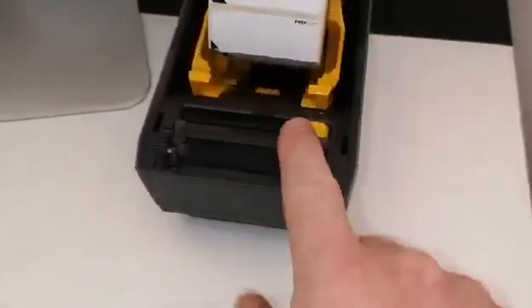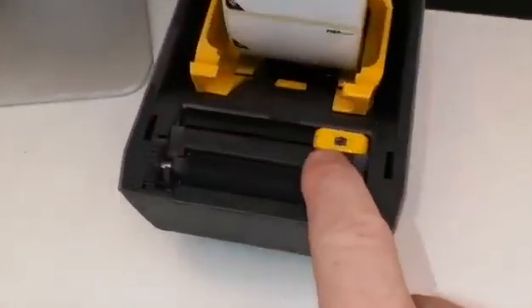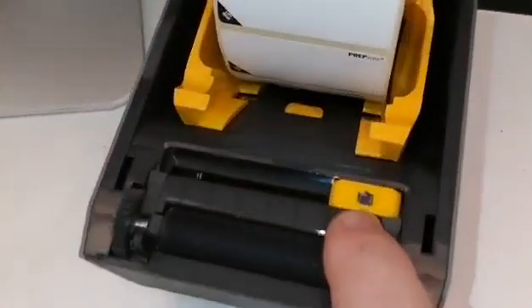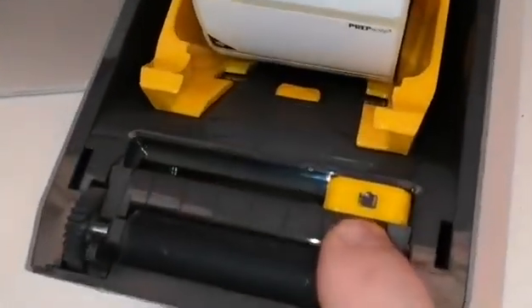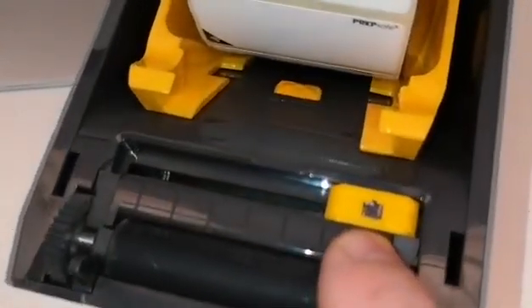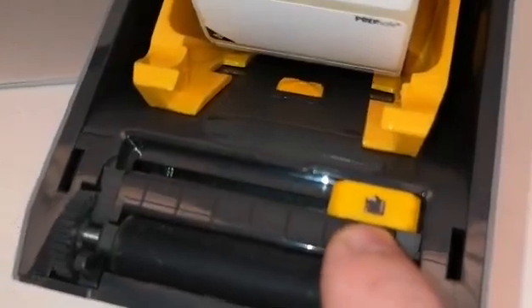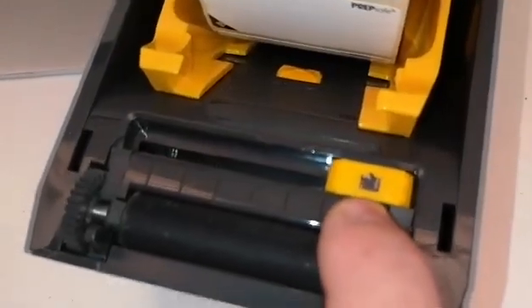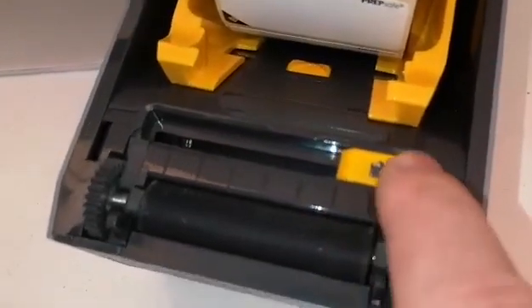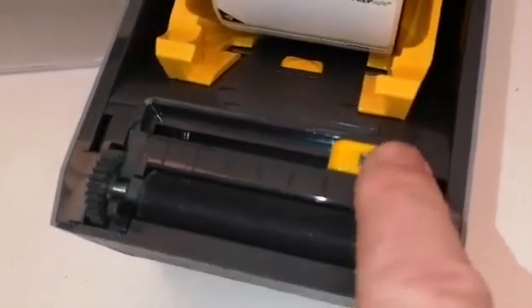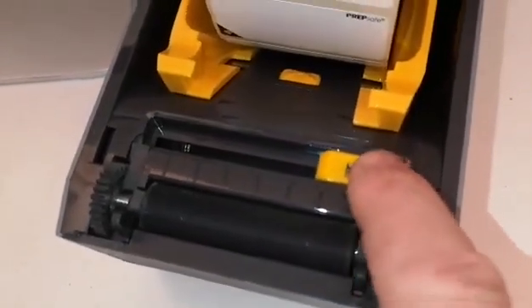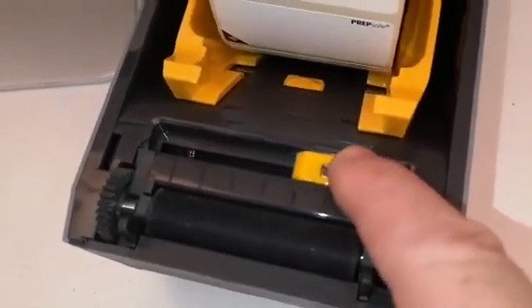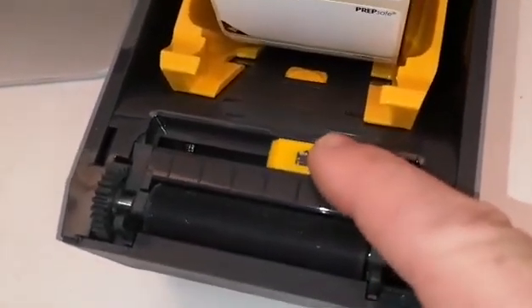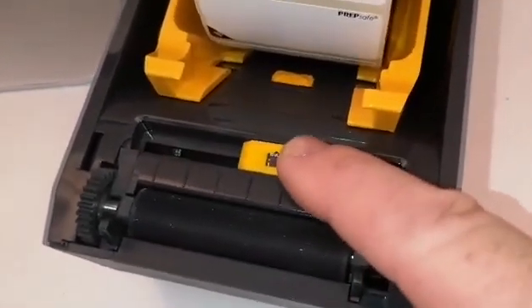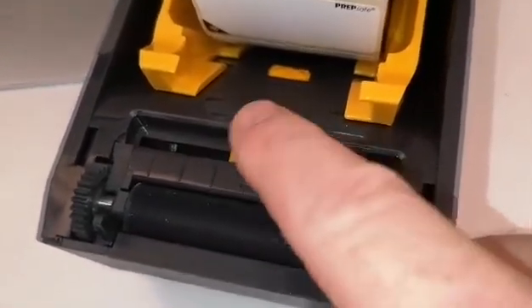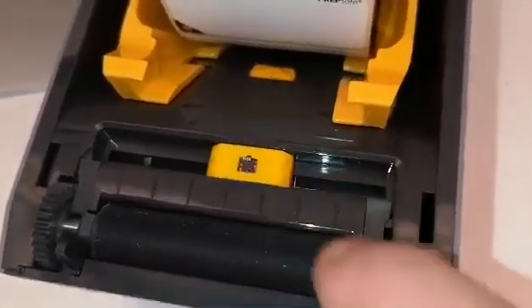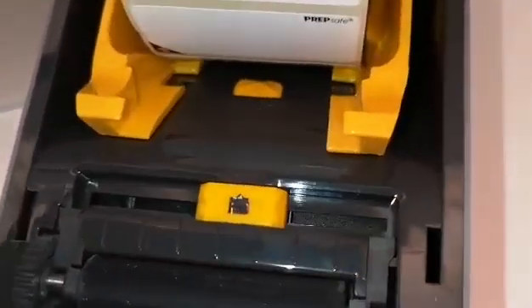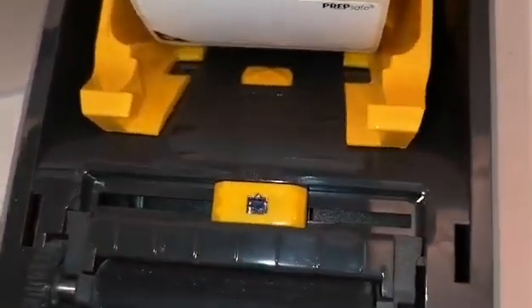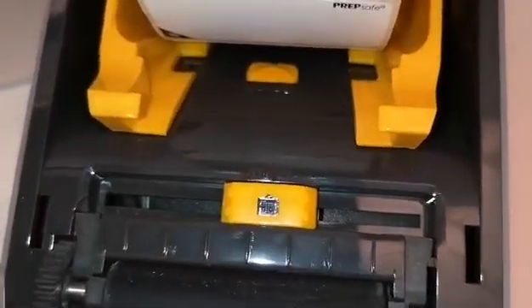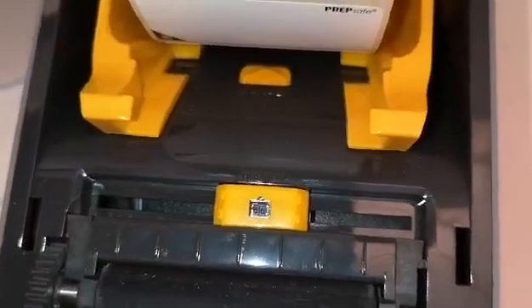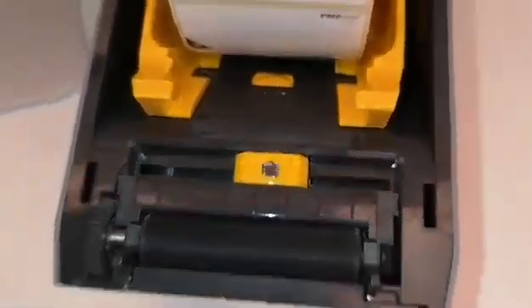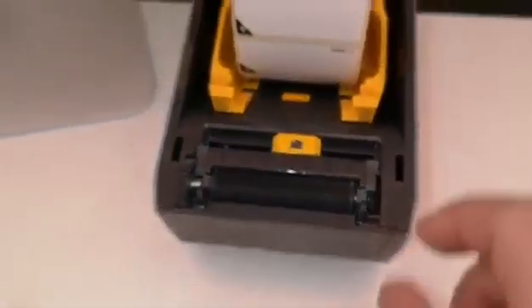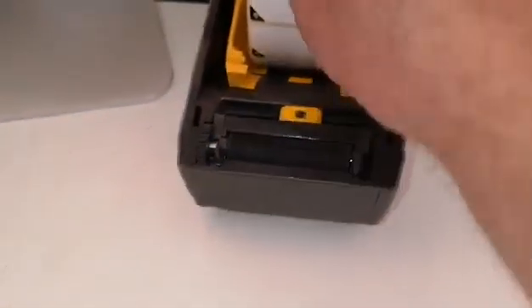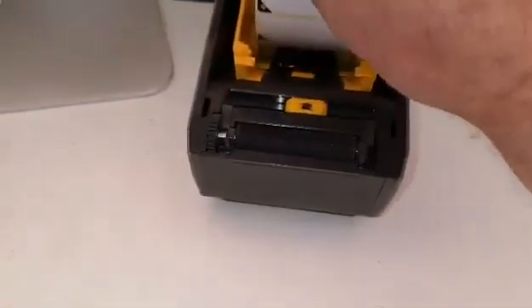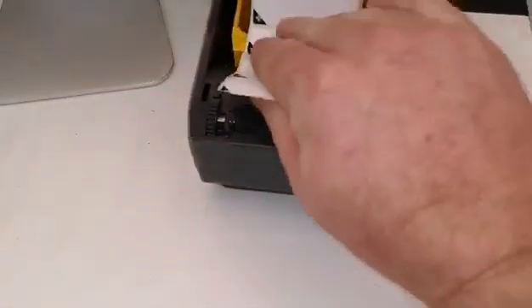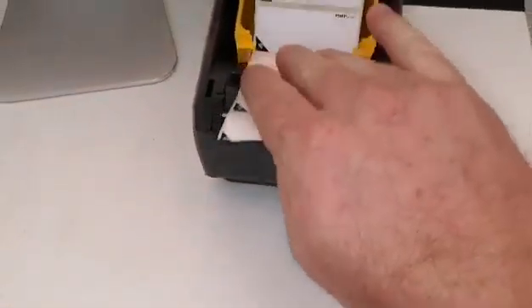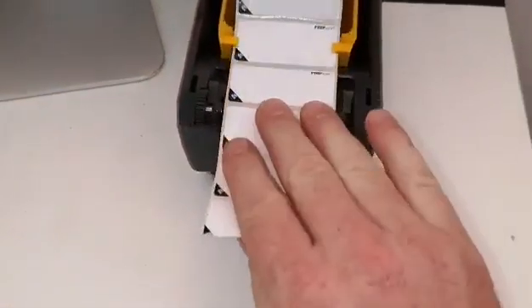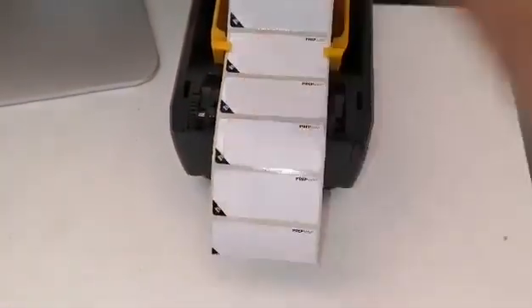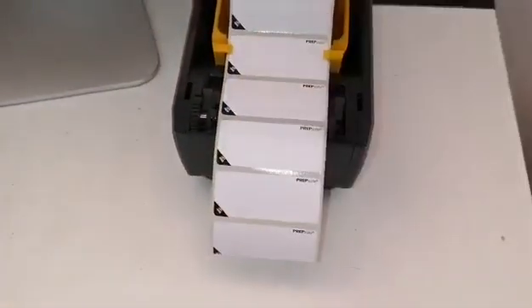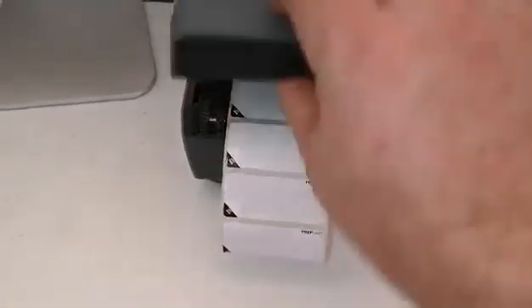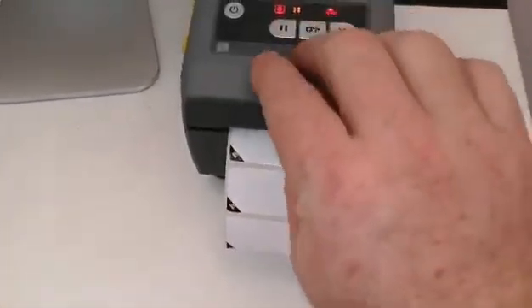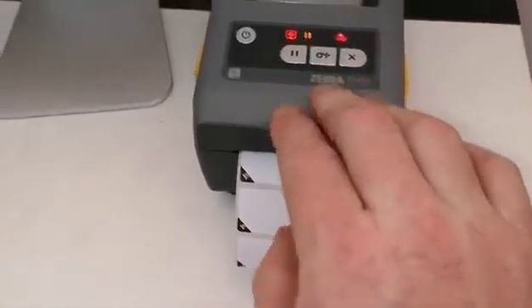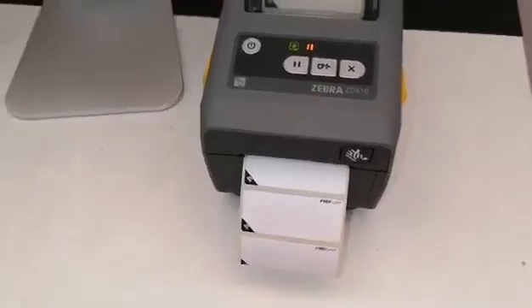As you can see, we have our sensor here — this is our label sensor. It needs to be positioned right there. Once we've done that, we can feed our labels through and close our lid.